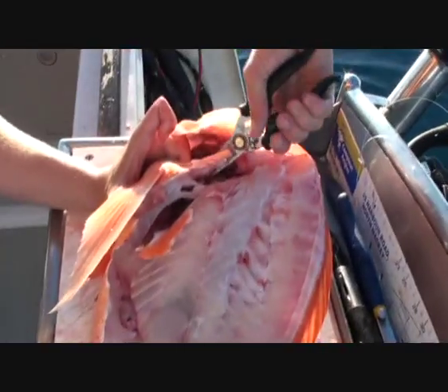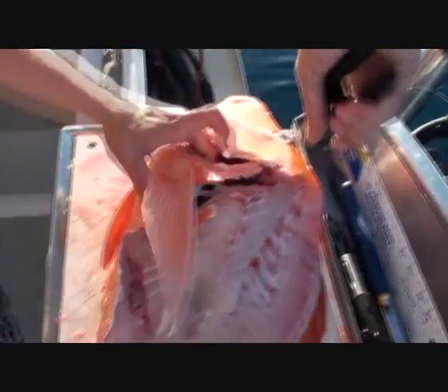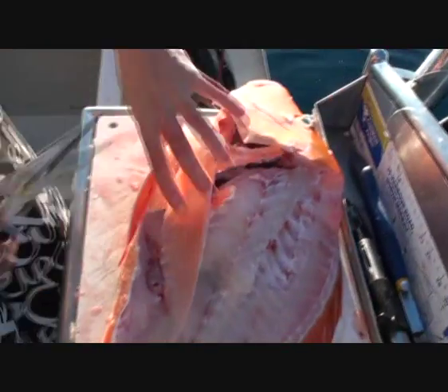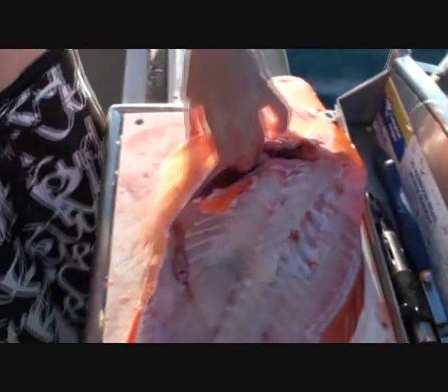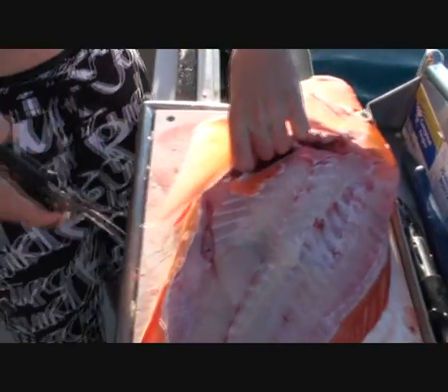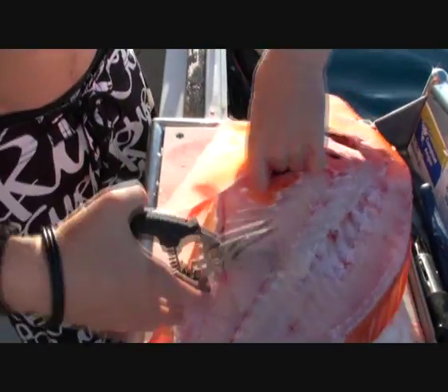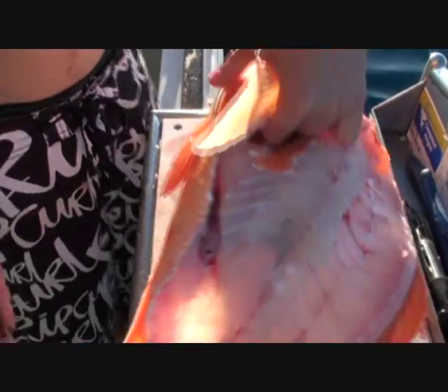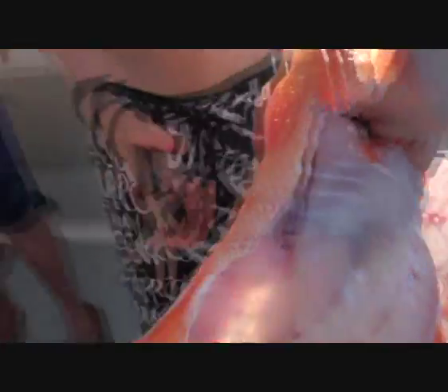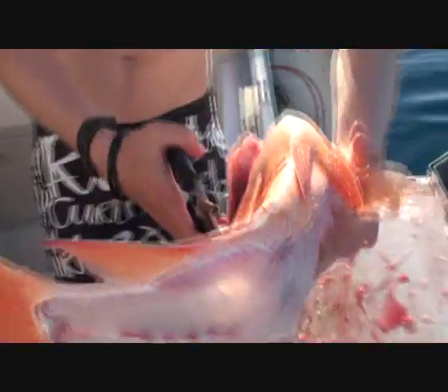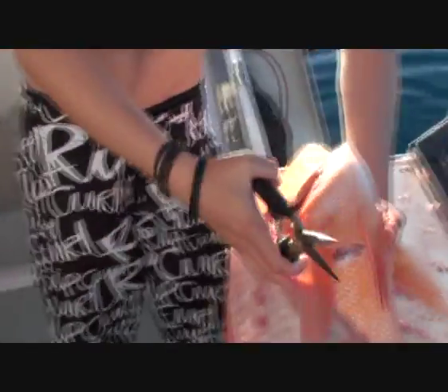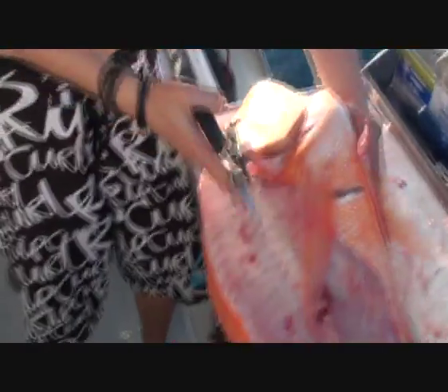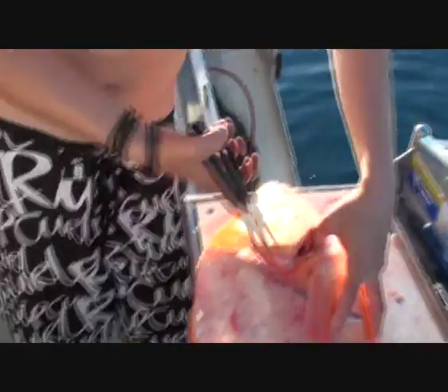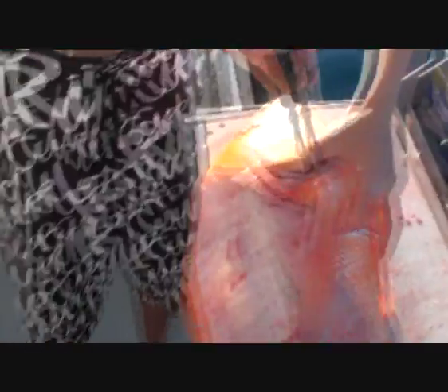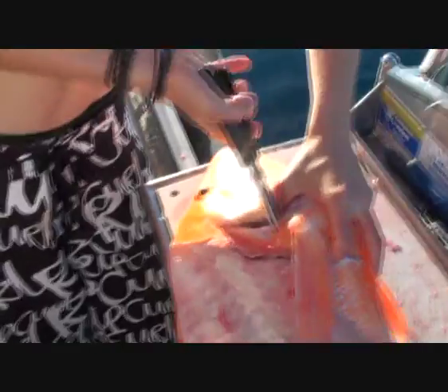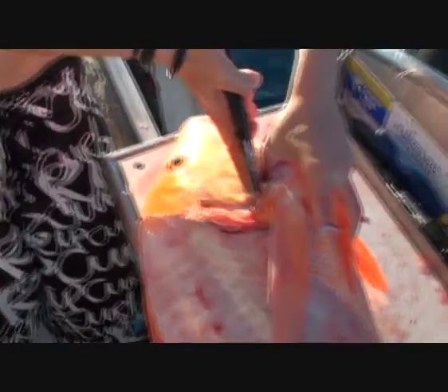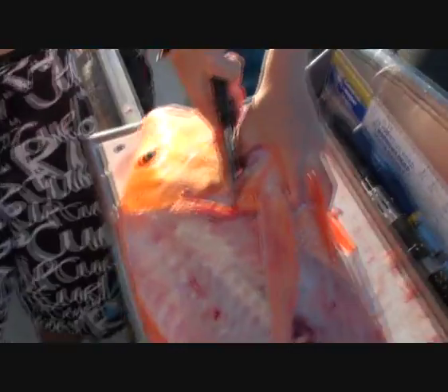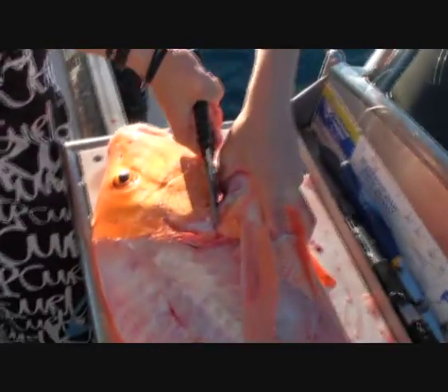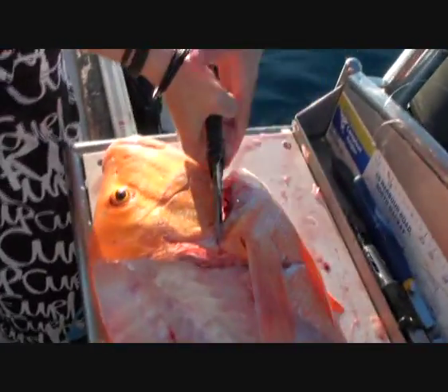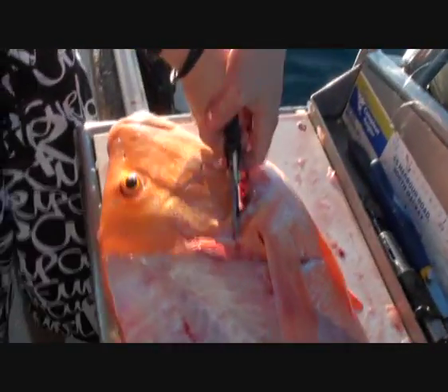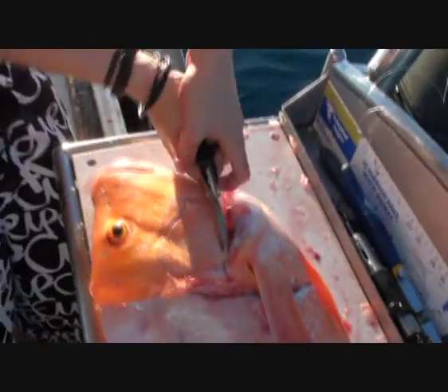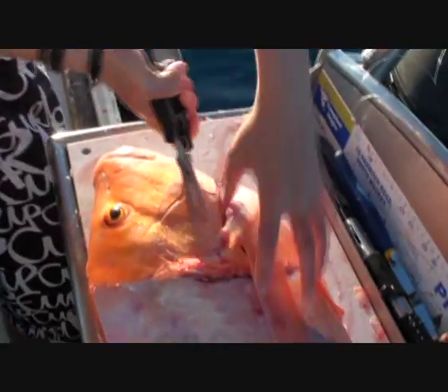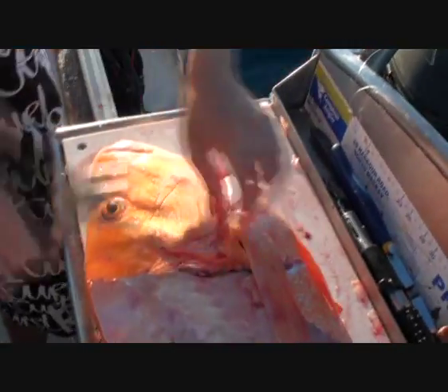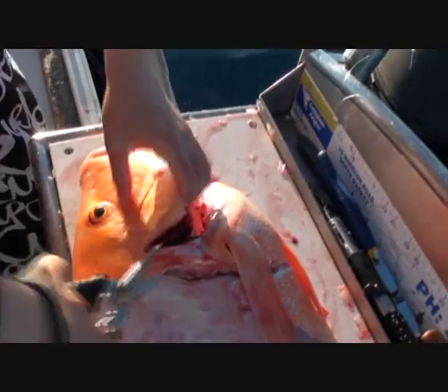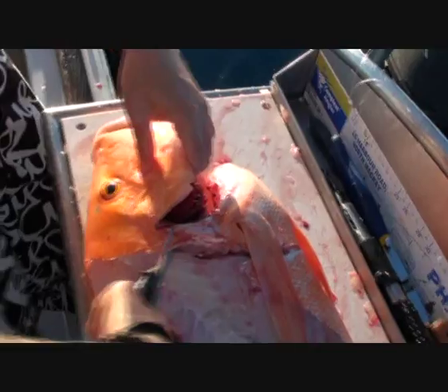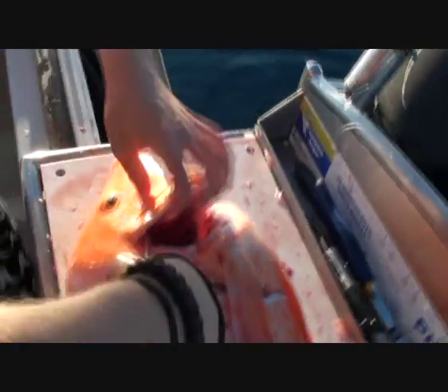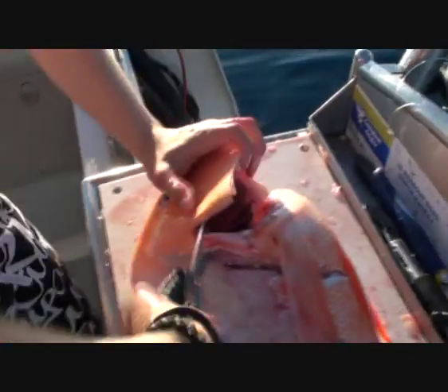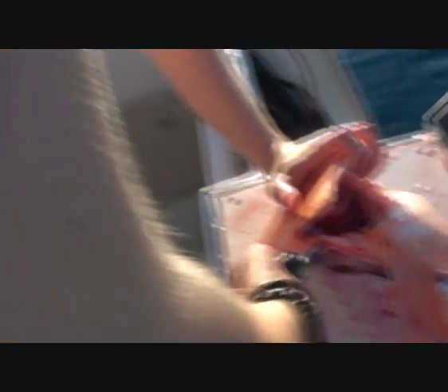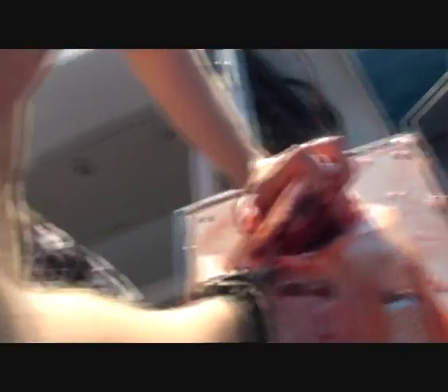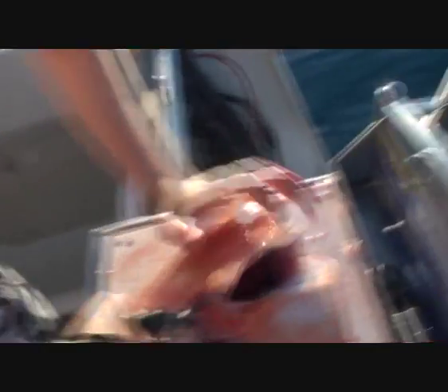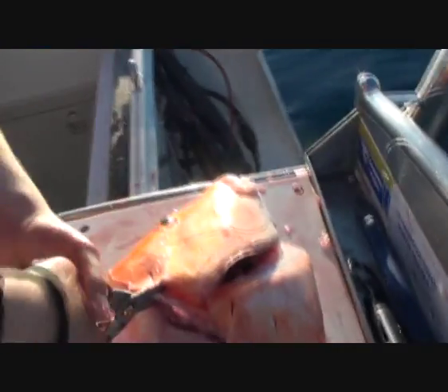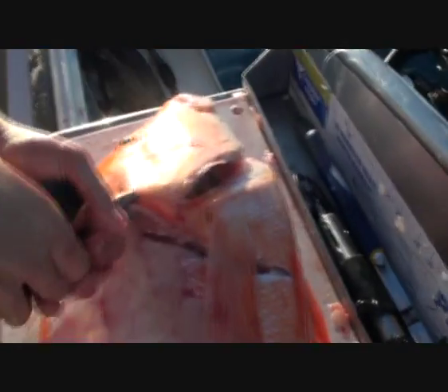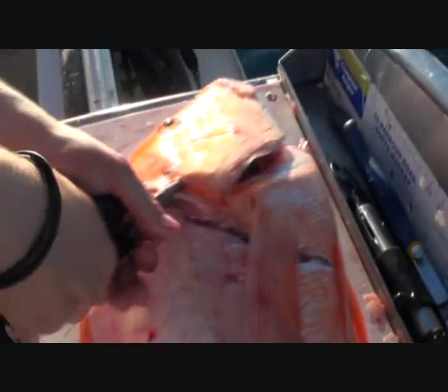Still cutting the wings out. Get through there — I'll cut it up the top there in the joints. A bit easier.